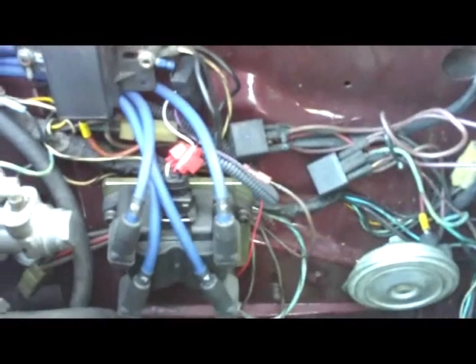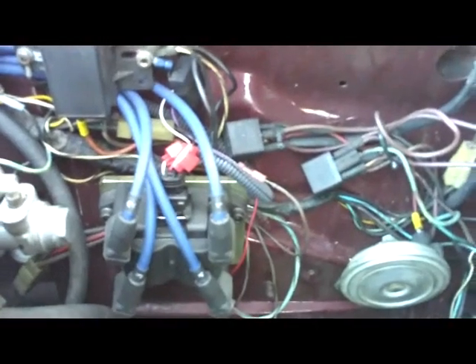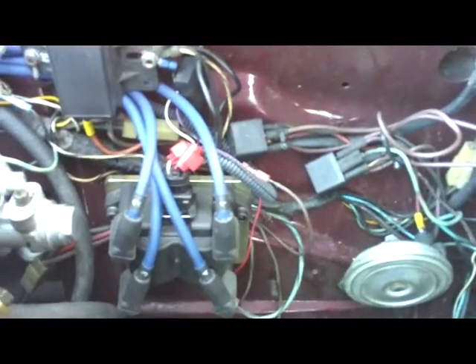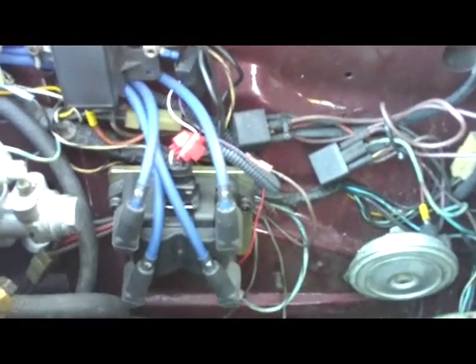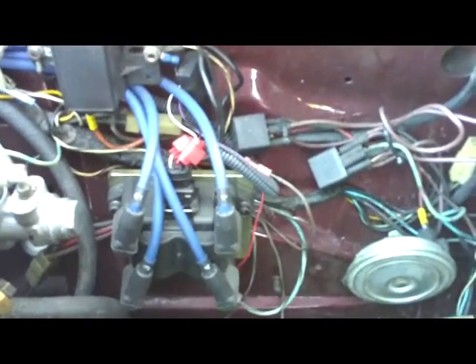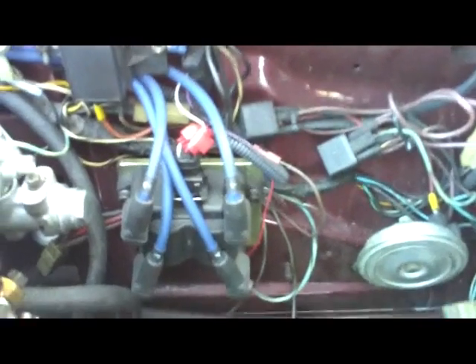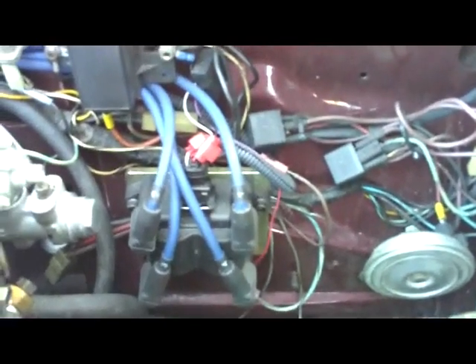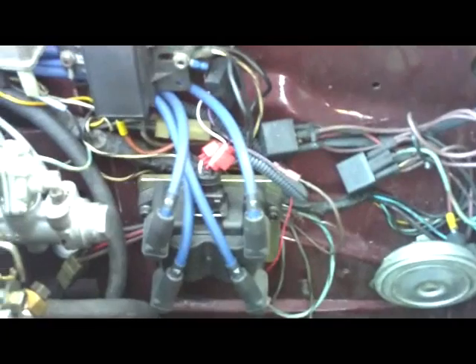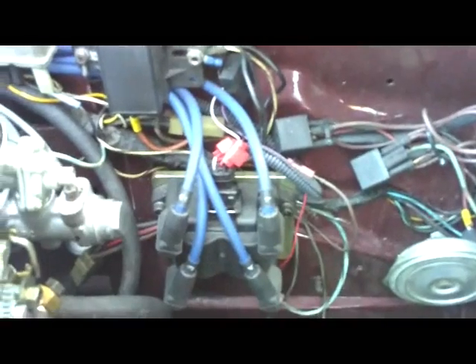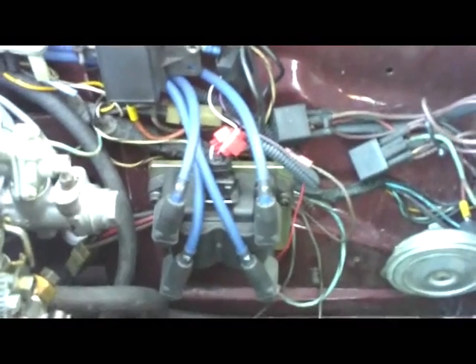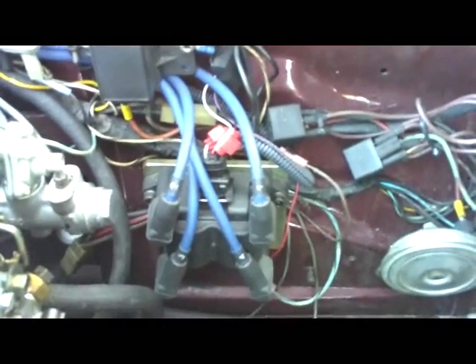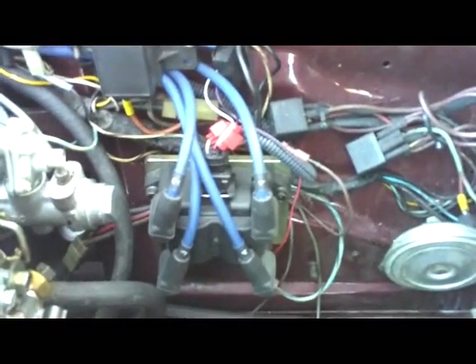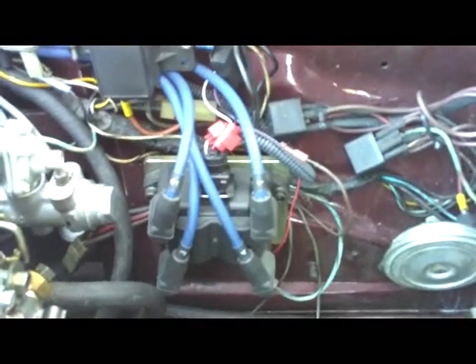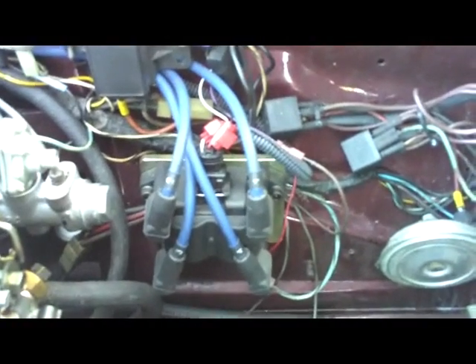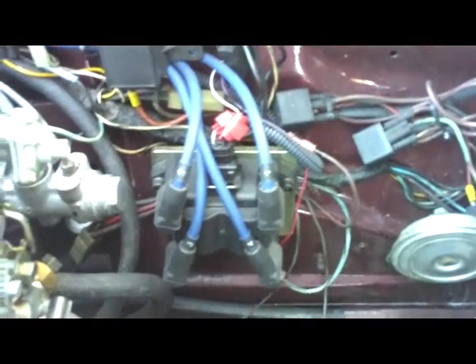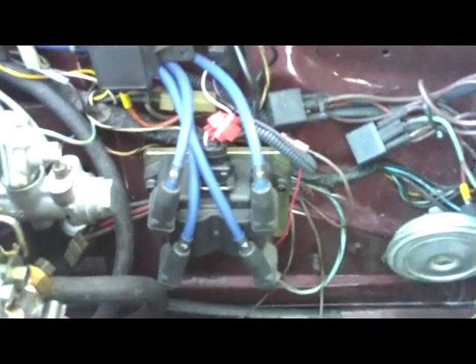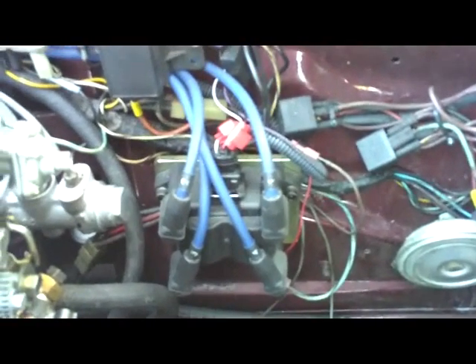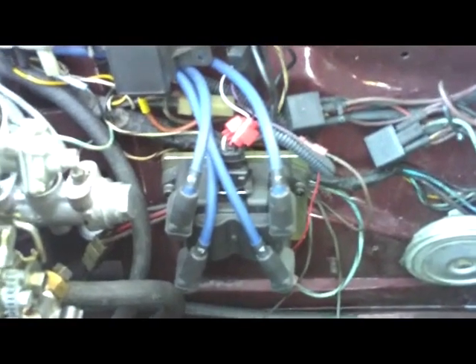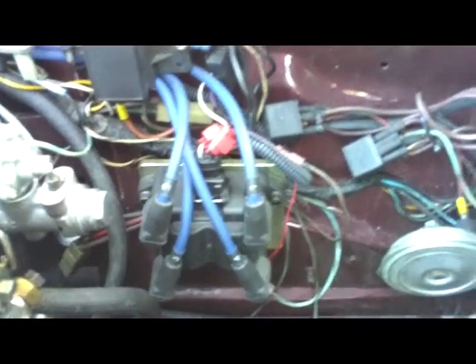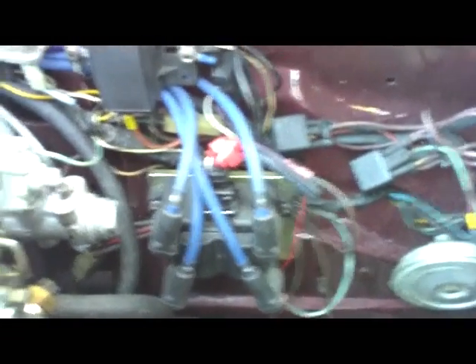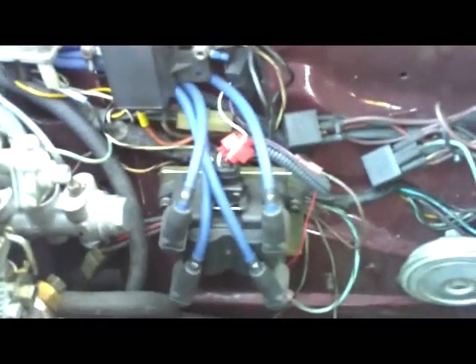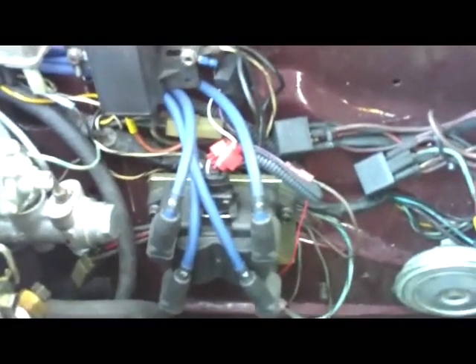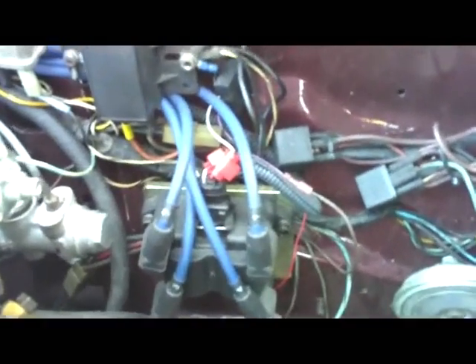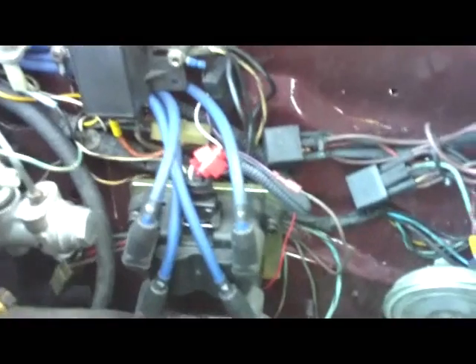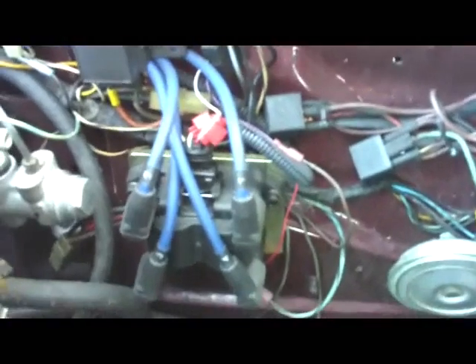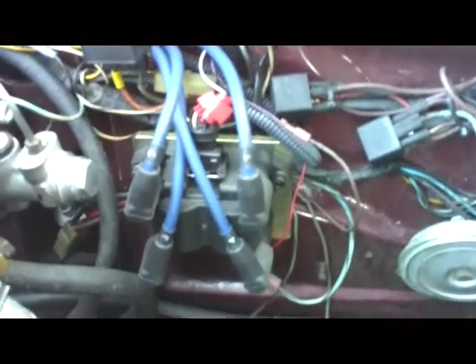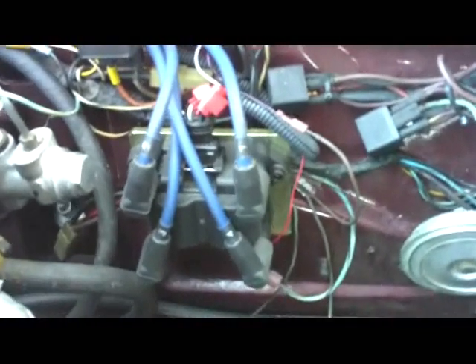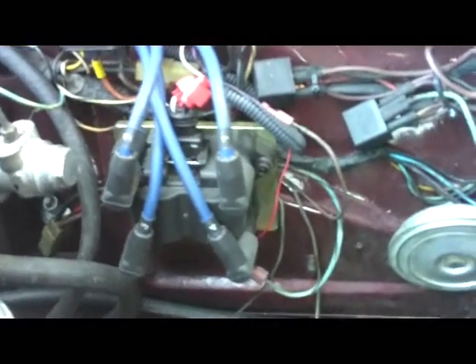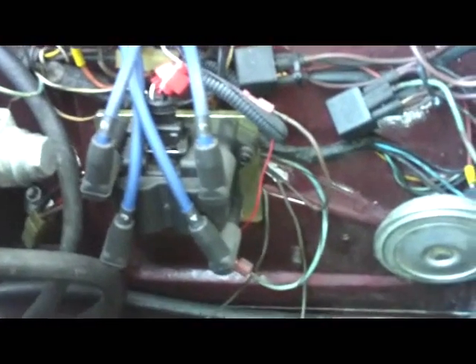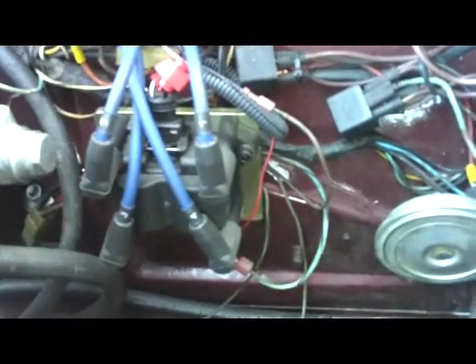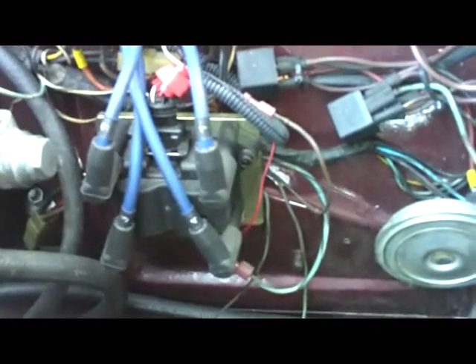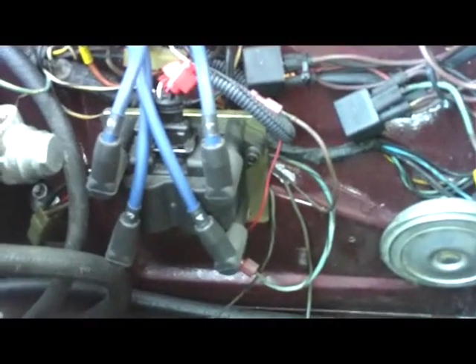I'd like to show you the distributorless installation on an early Spyder with the coil mounted on the left fender. The coil pack mounts on the left fender, as you can see, in place of the original coil.